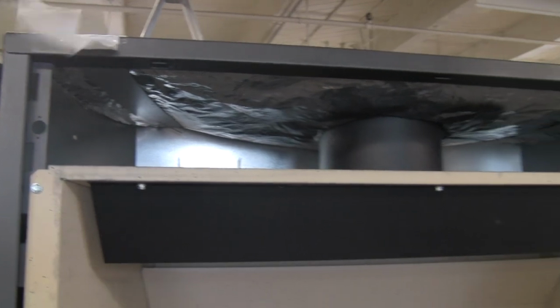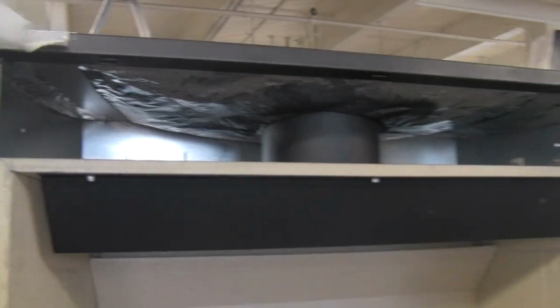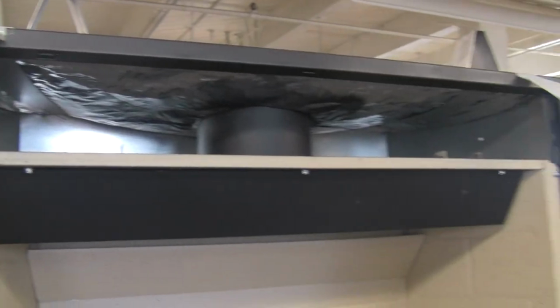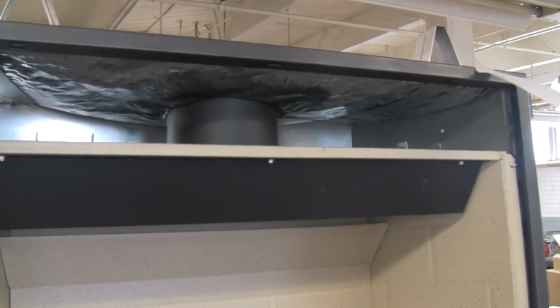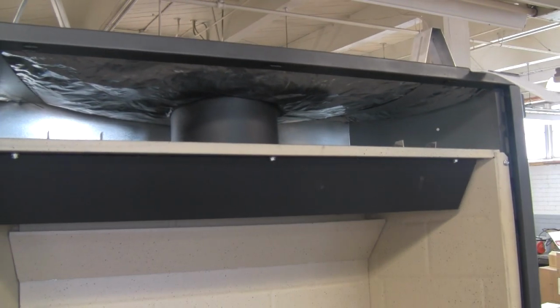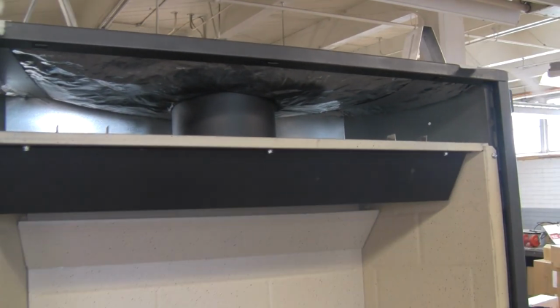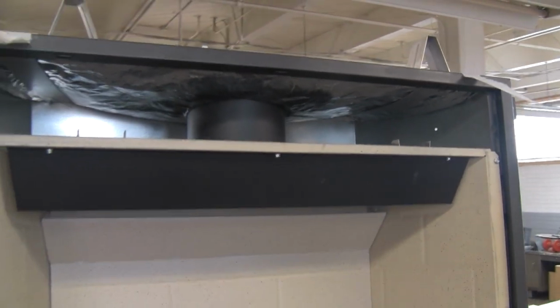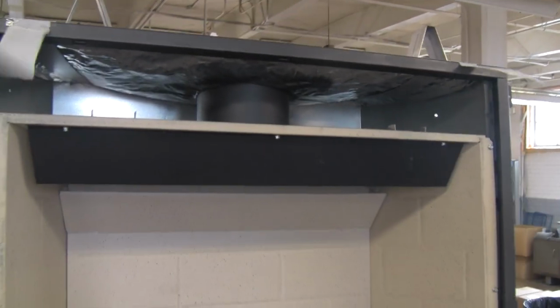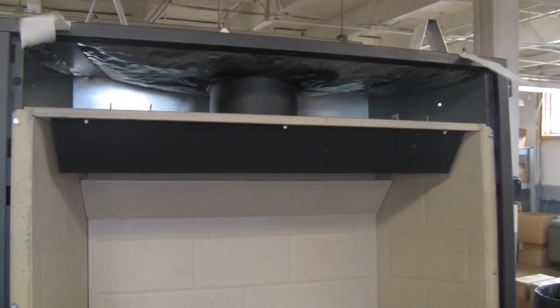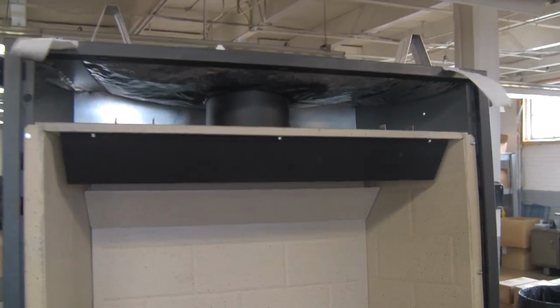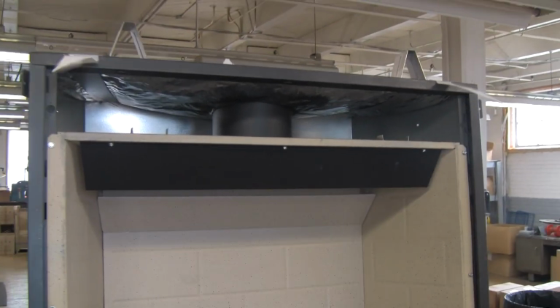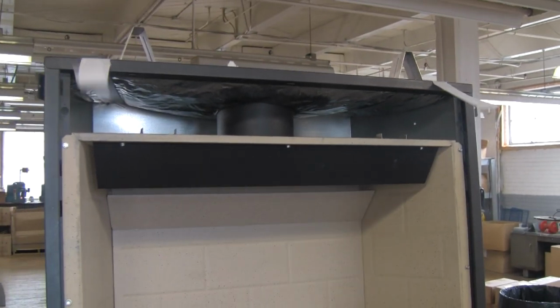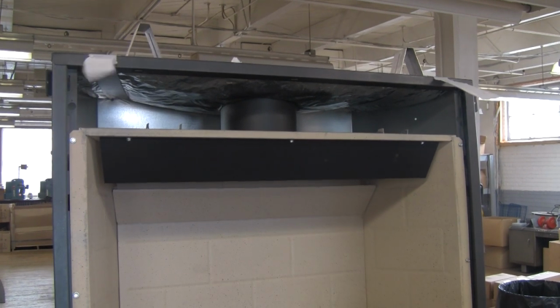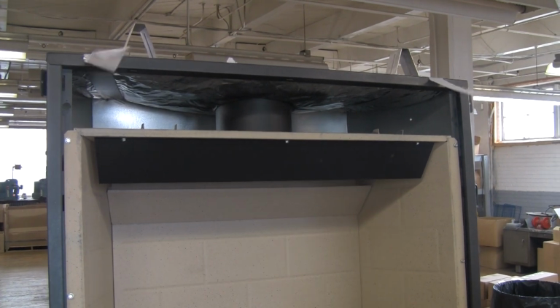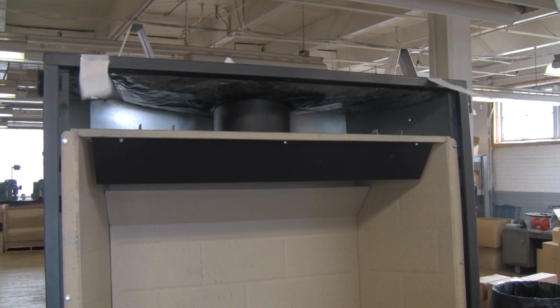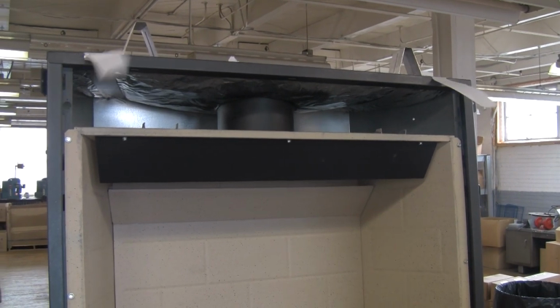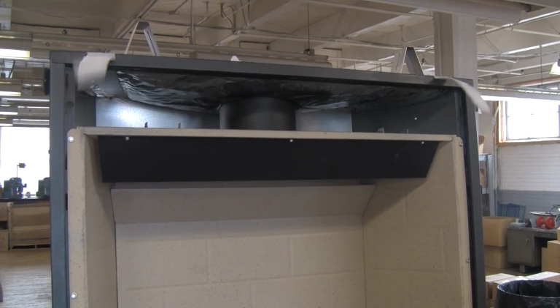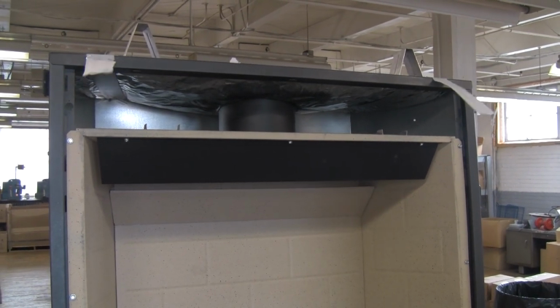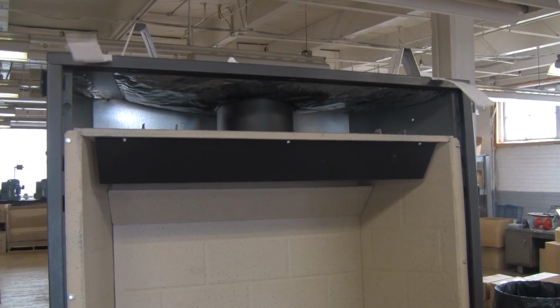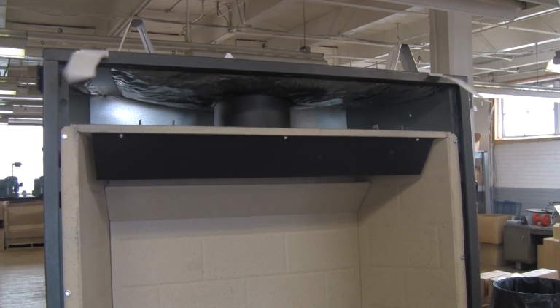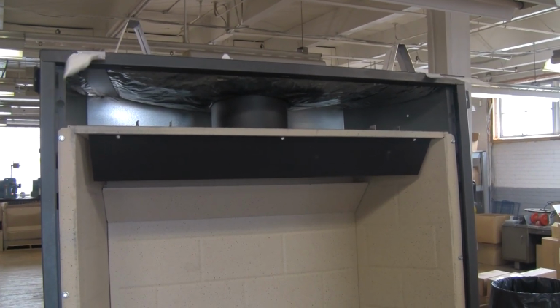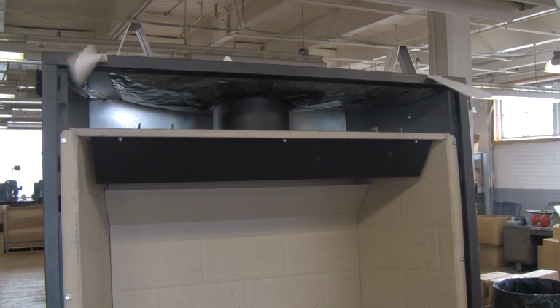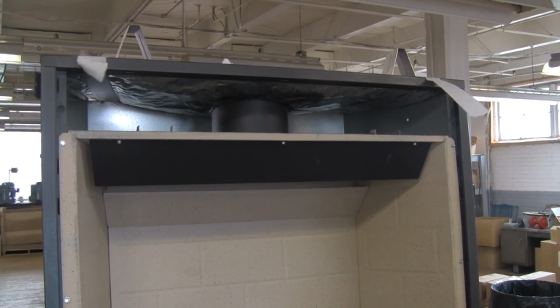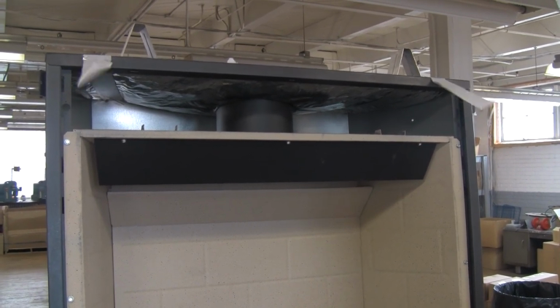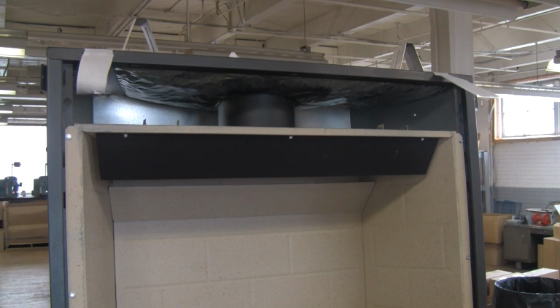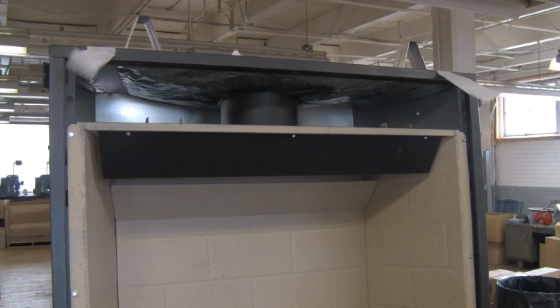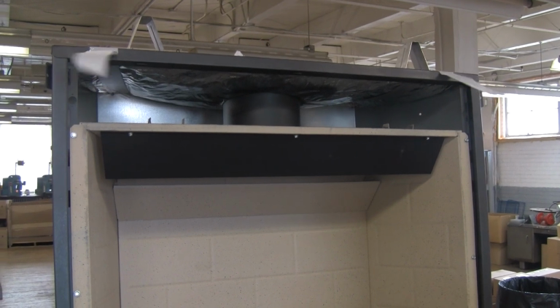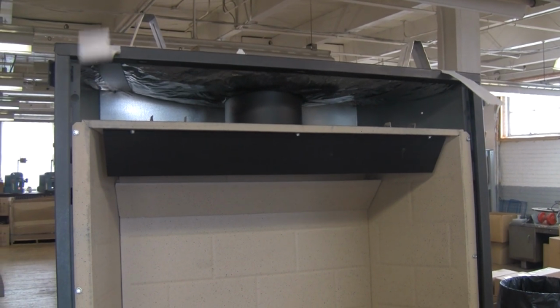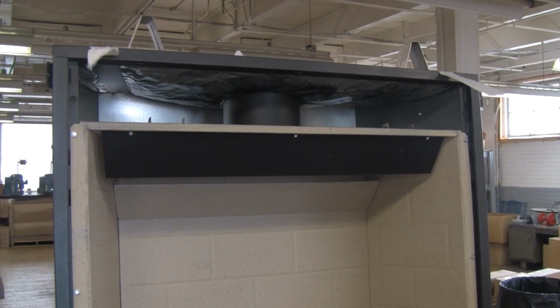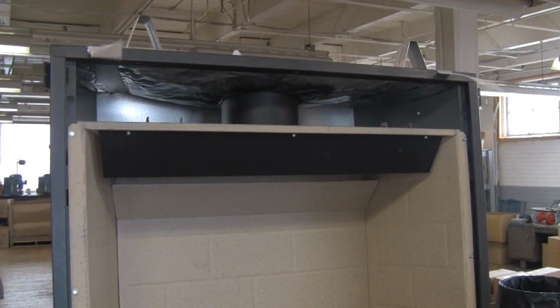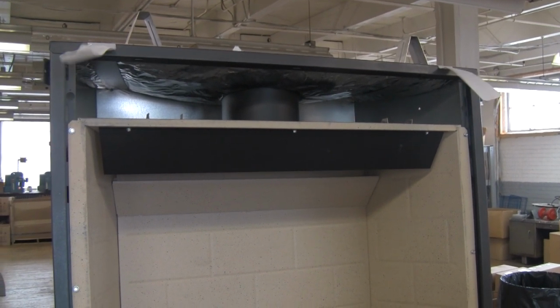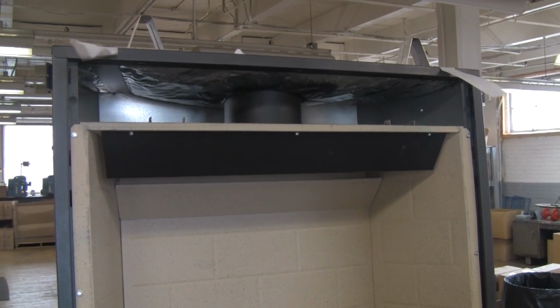If you have any questions, give us a call at 262-989-4882. This was a demonstration on an installation of a GFK 160.